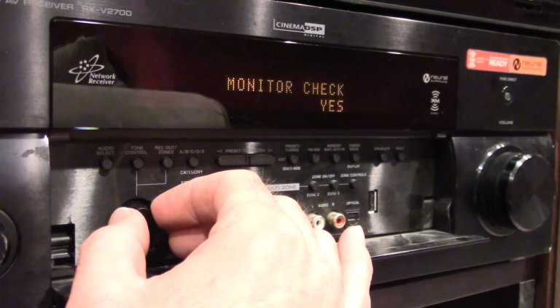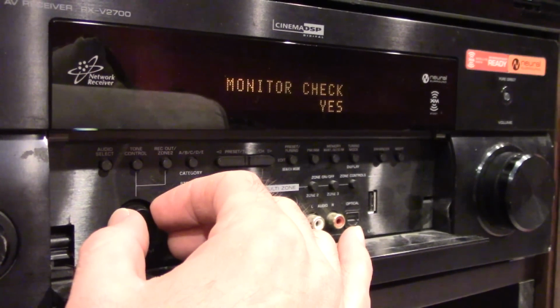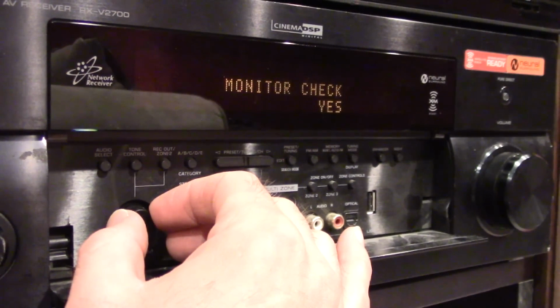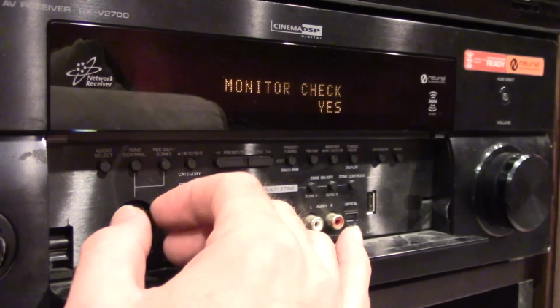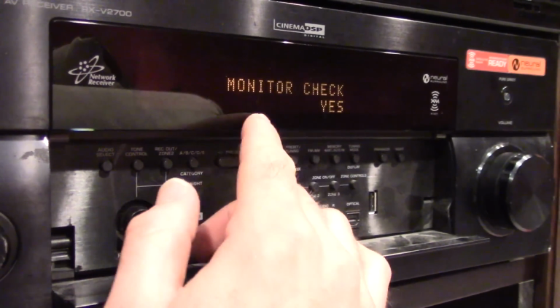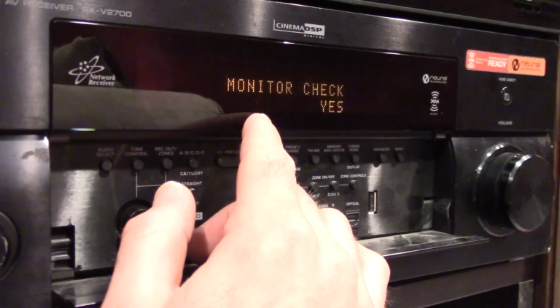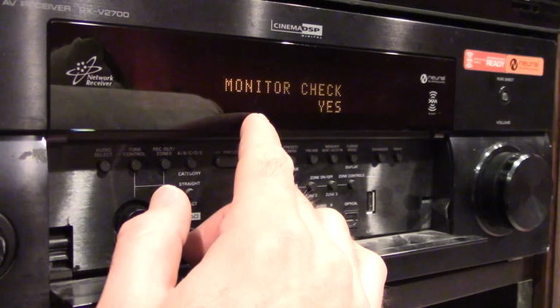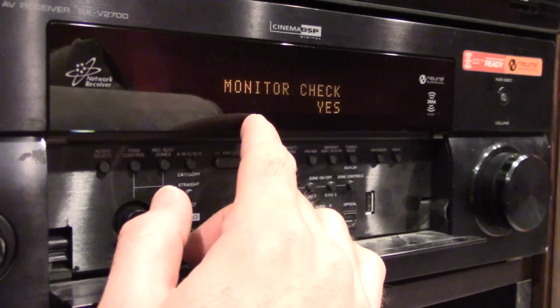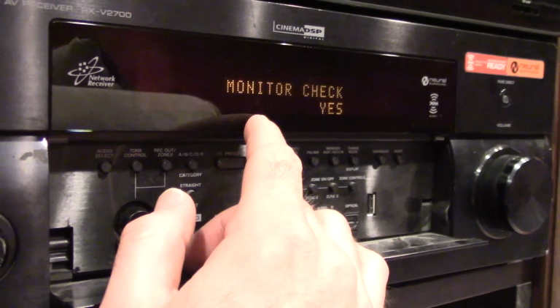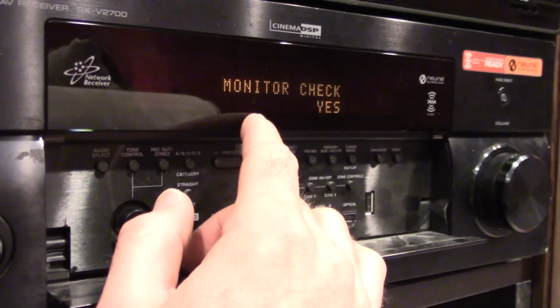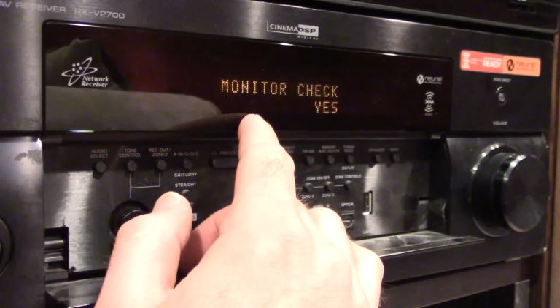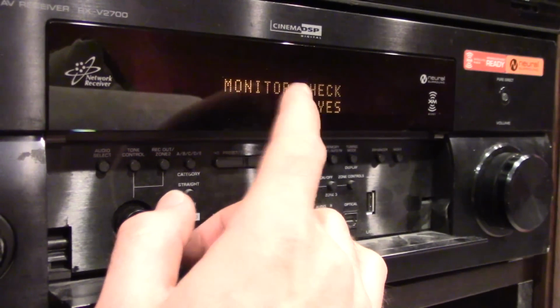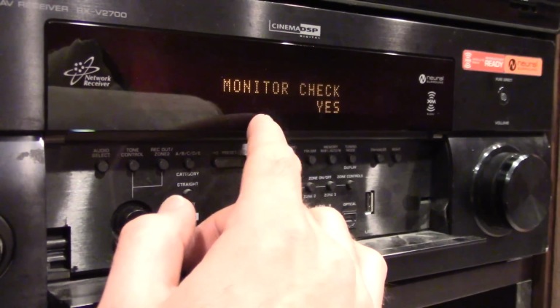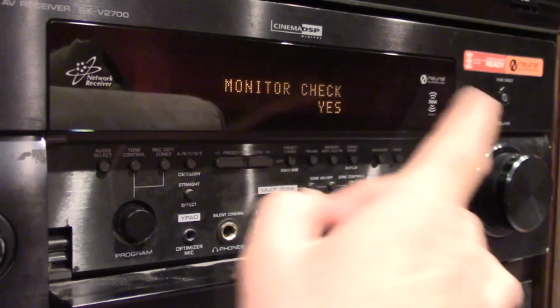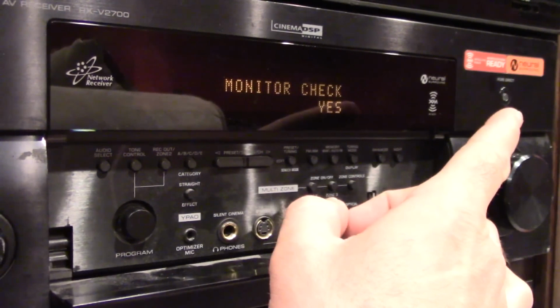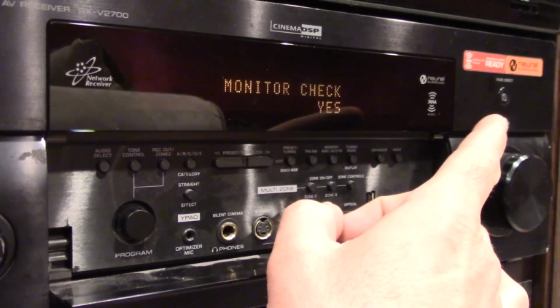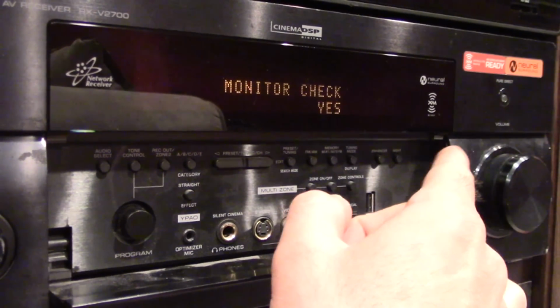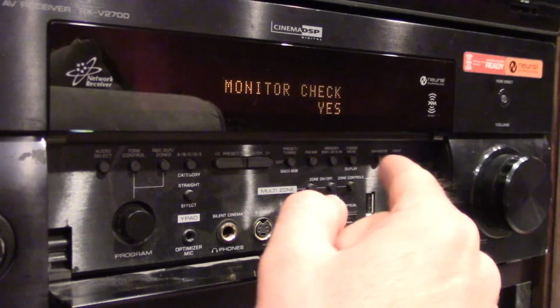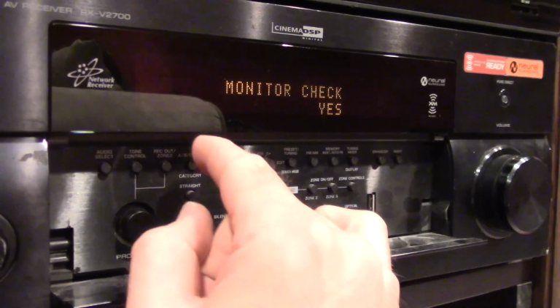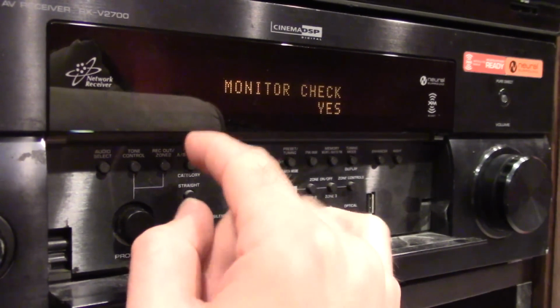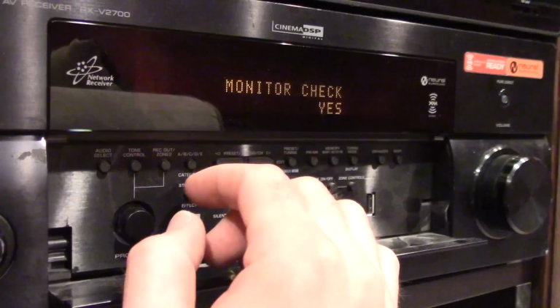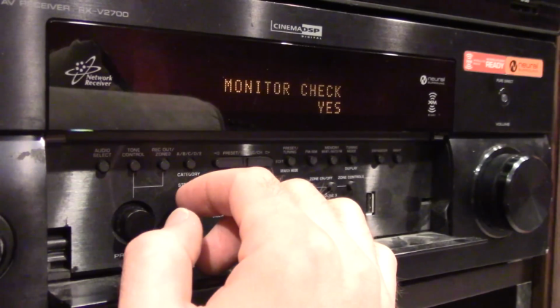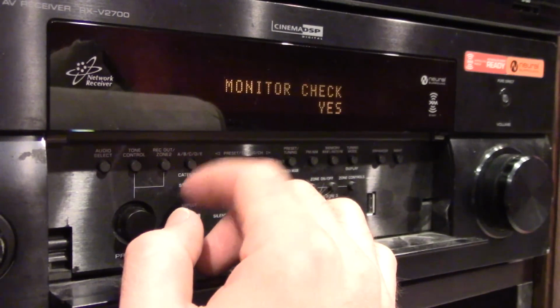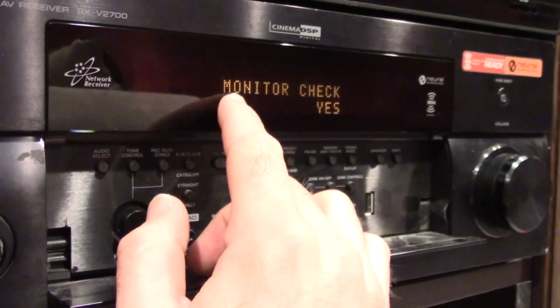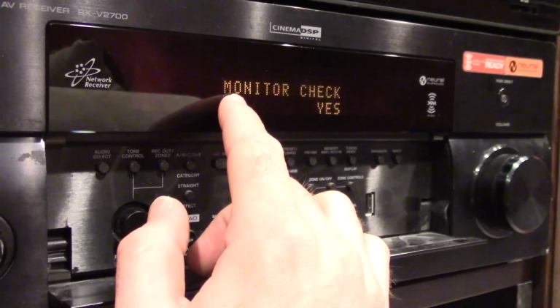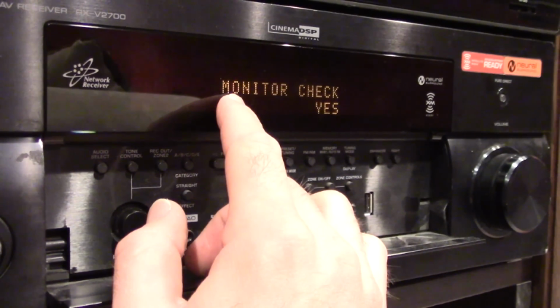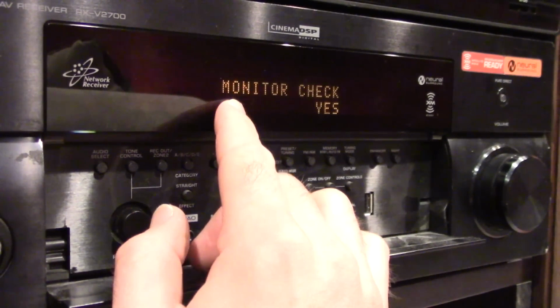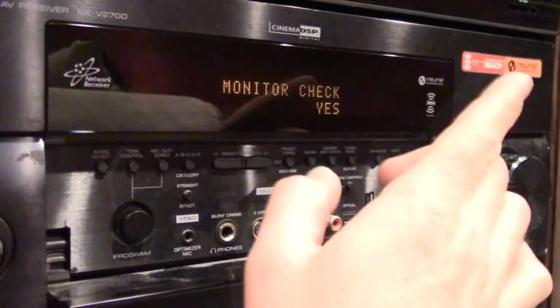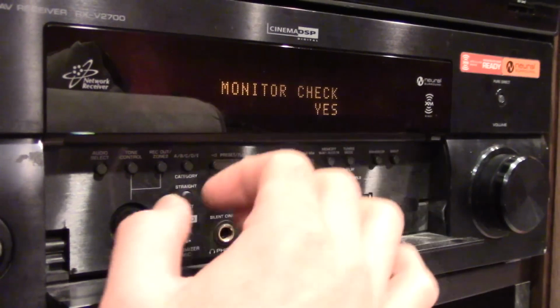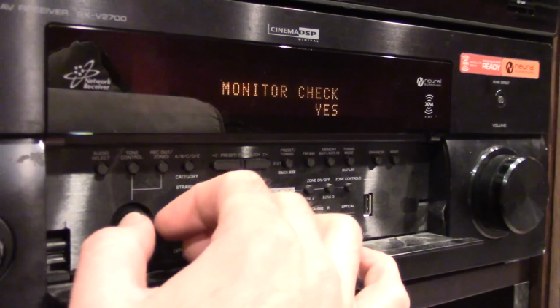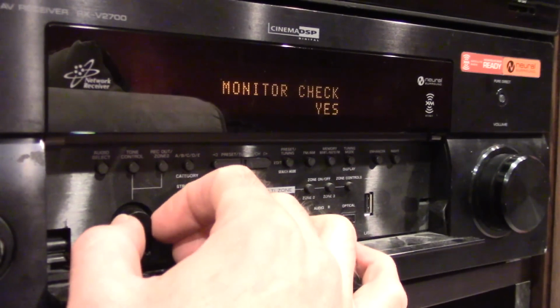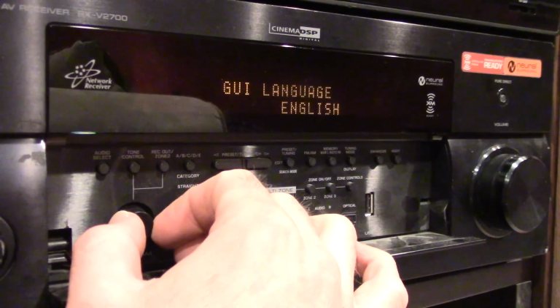Monitor check — yes. This gathers information from the HDMI cable that's plugged into it to match your TV settings. You're going to want to leave it on that.